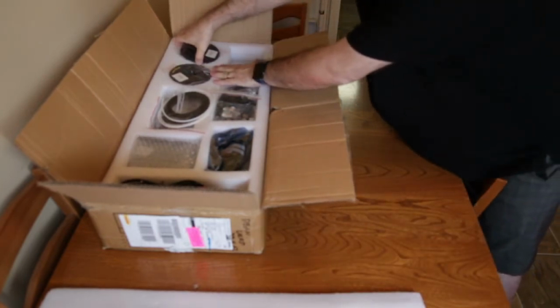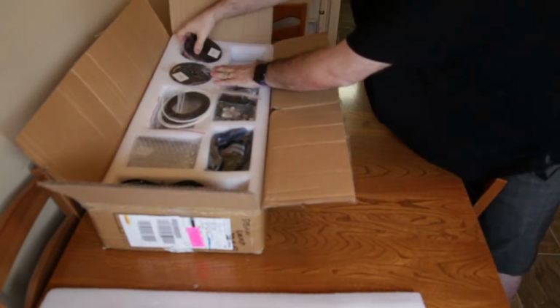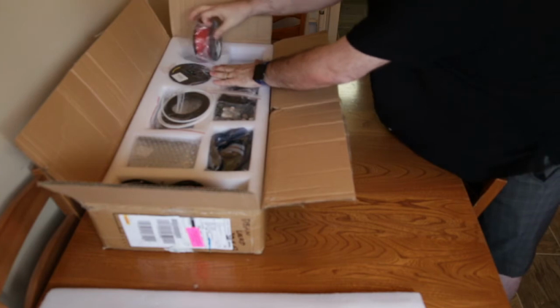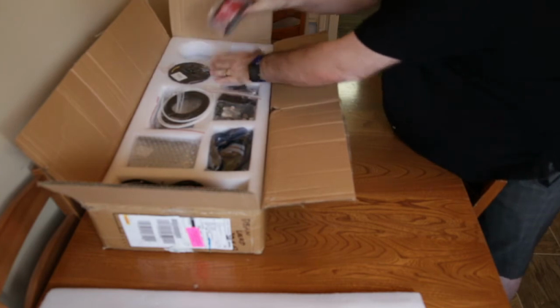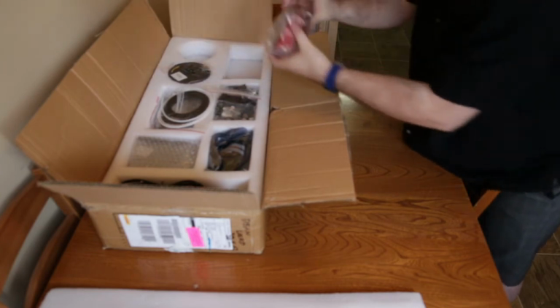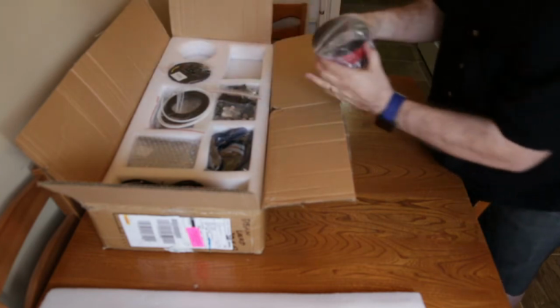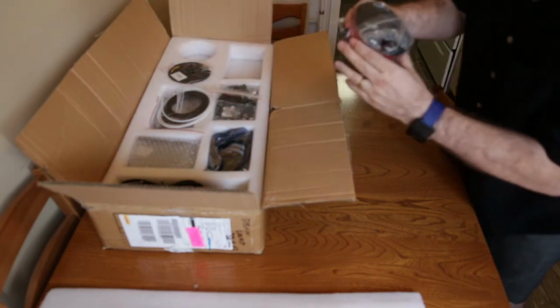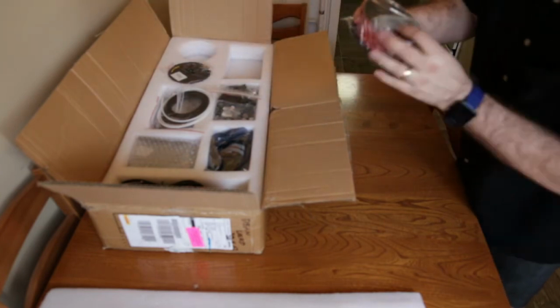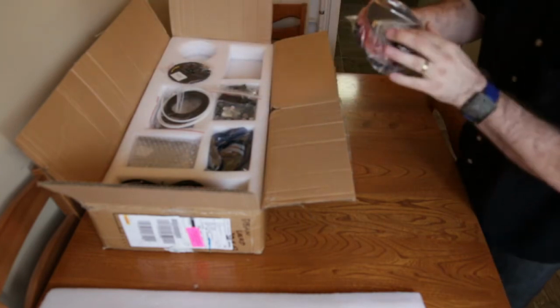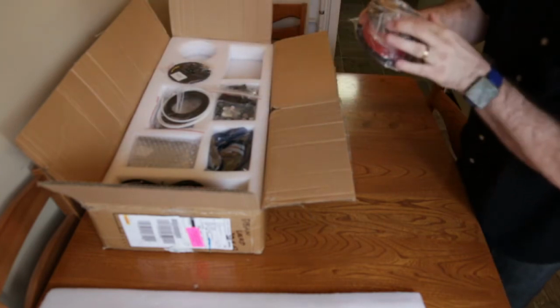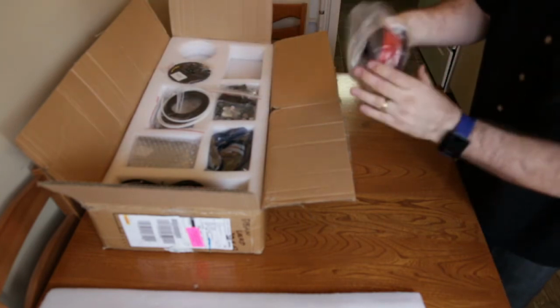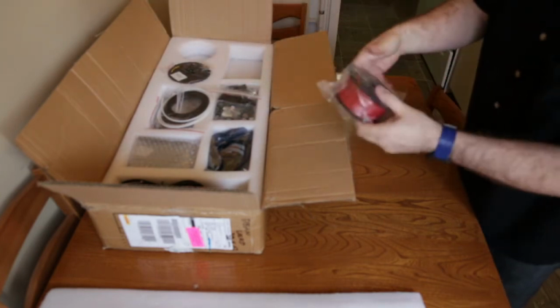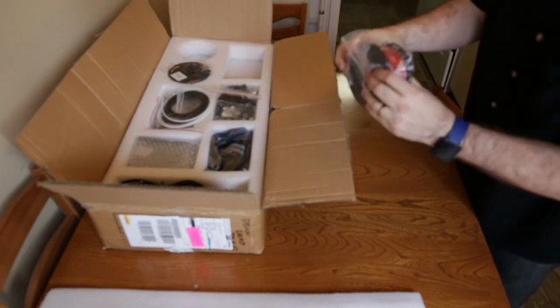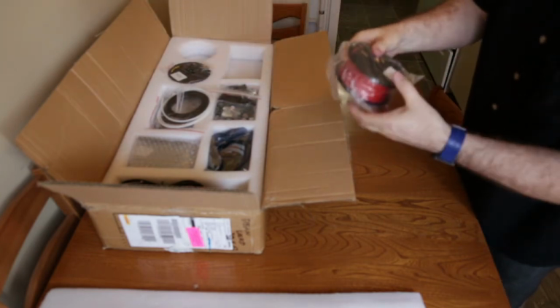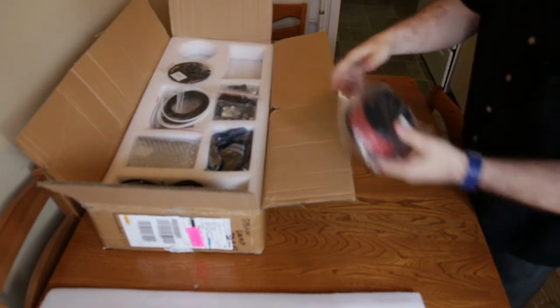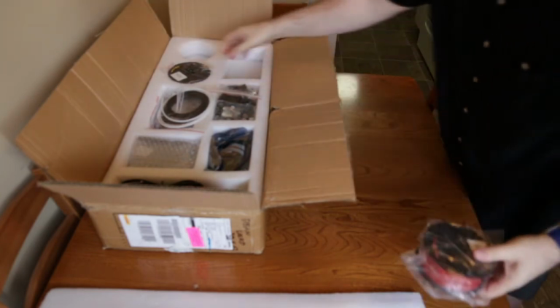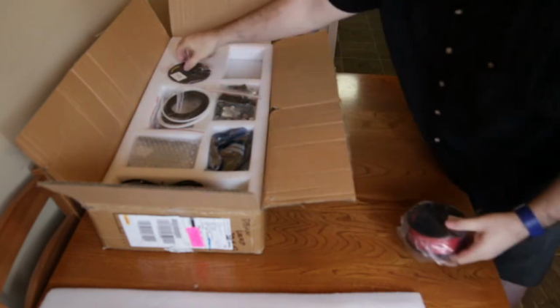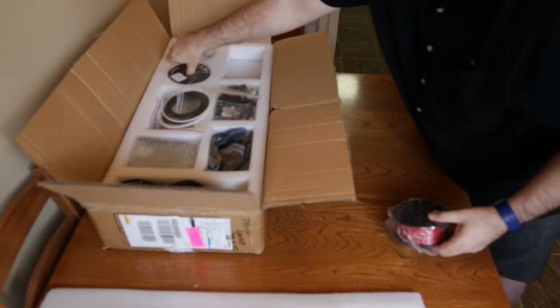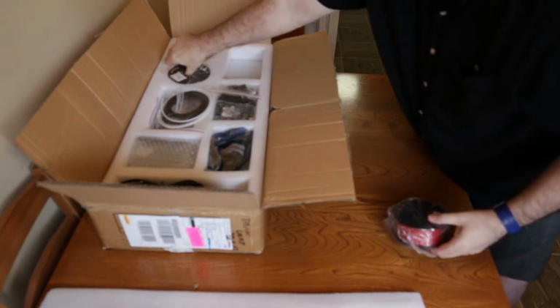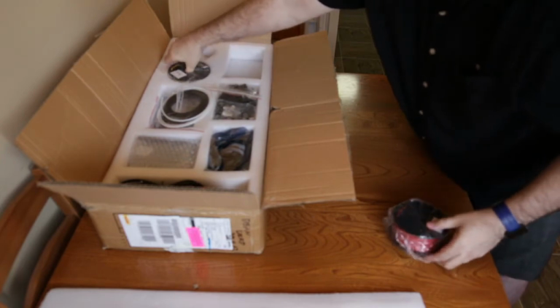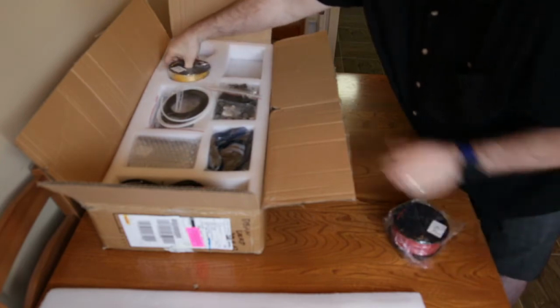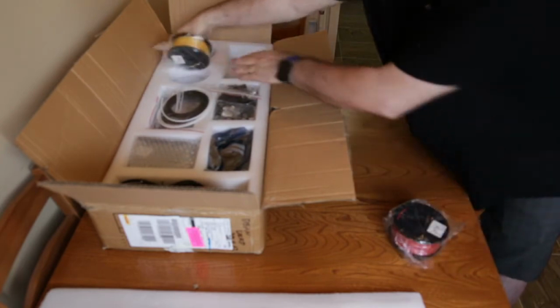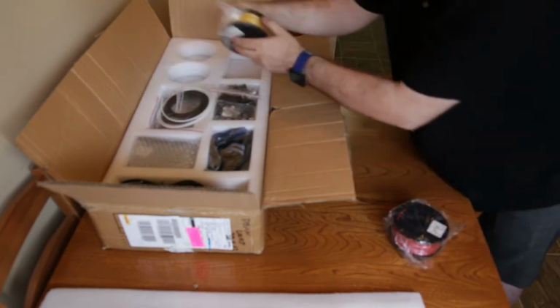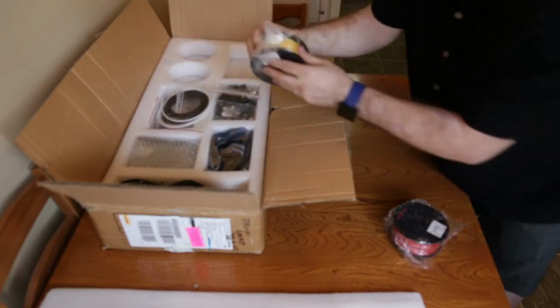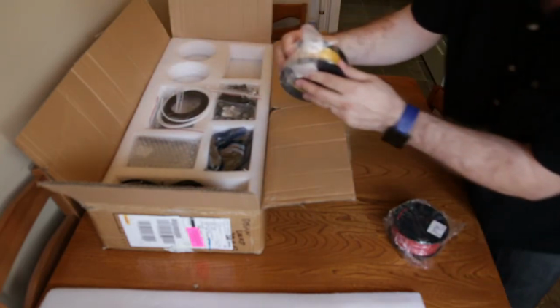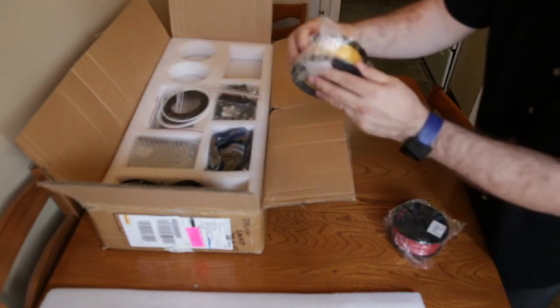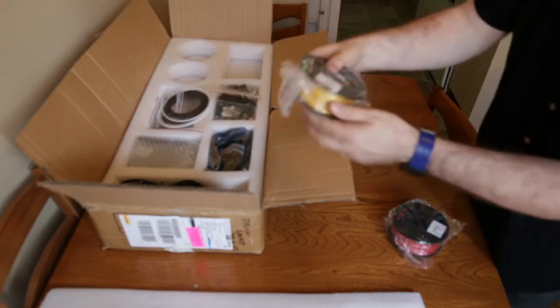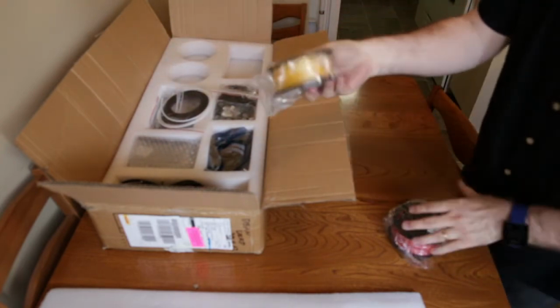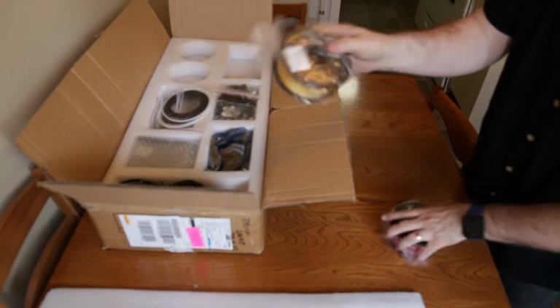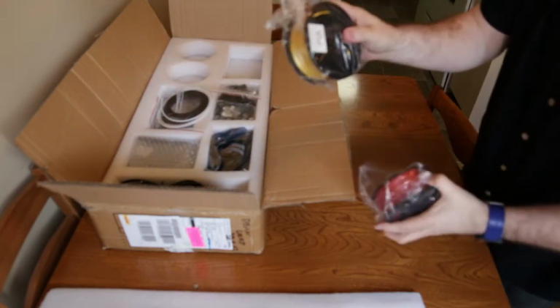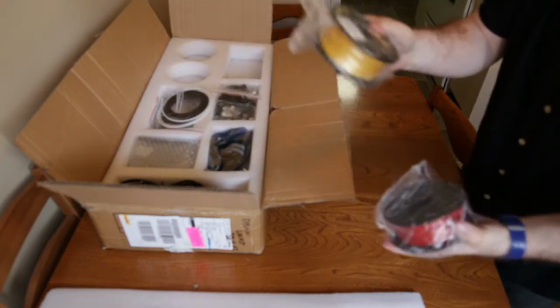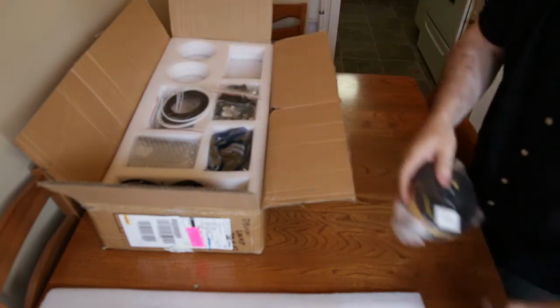The unit comes with two rolls of filament. Both of these are PLA — looks like red and yellow. They're not exactly huge spools, but they're free.